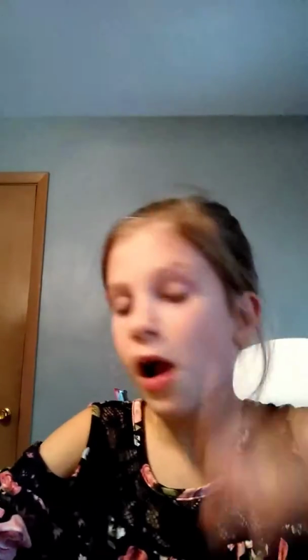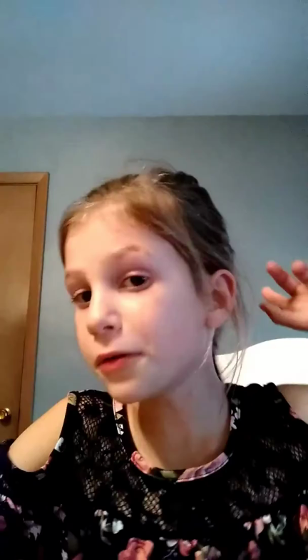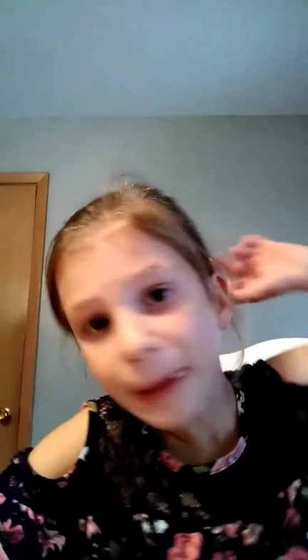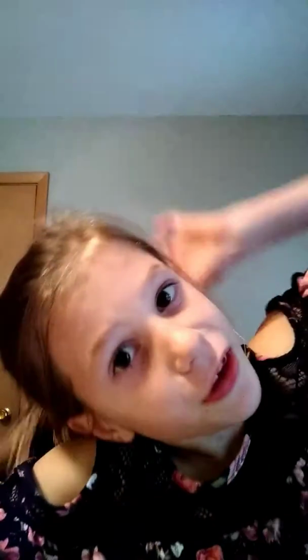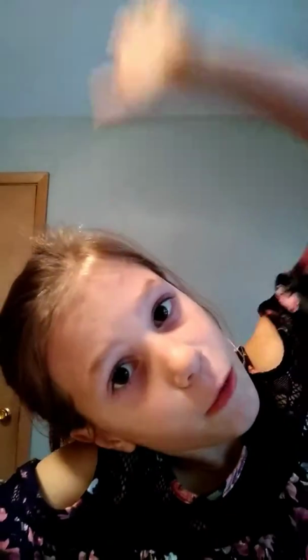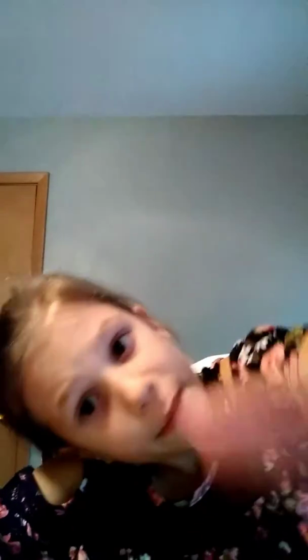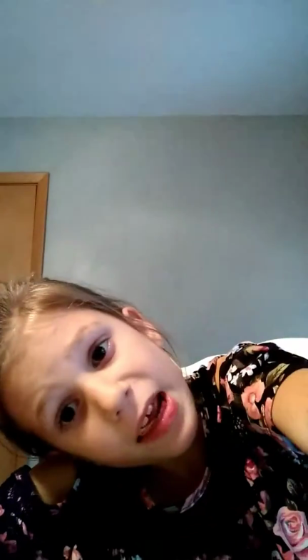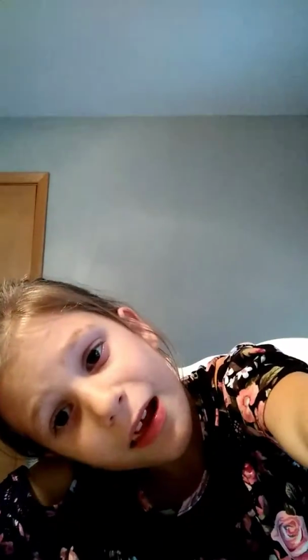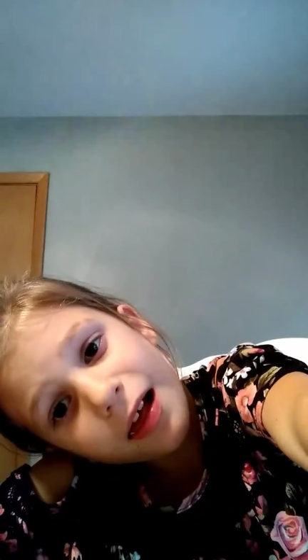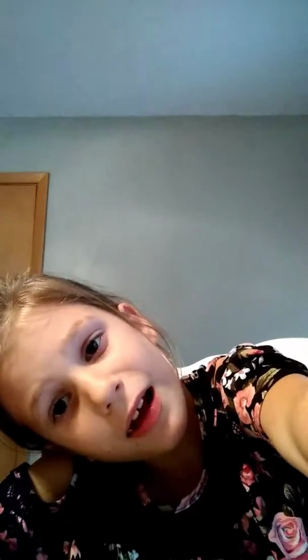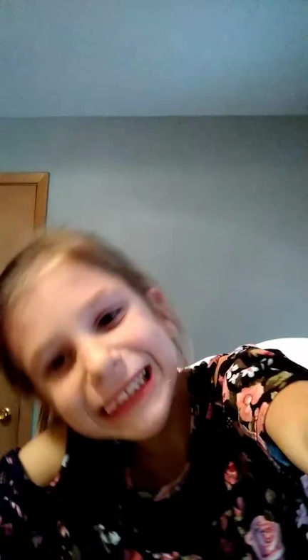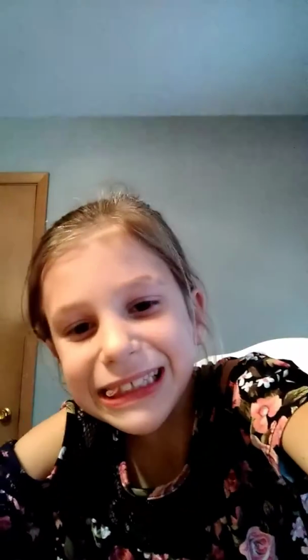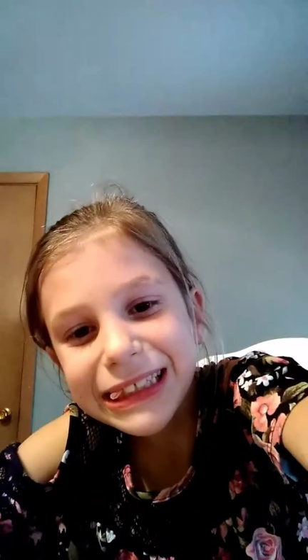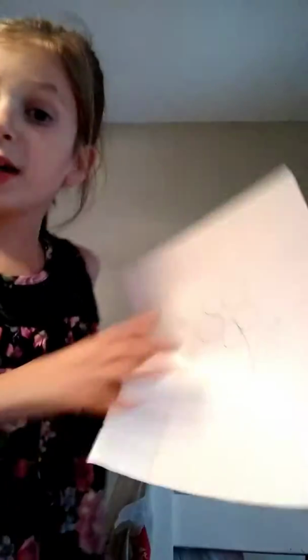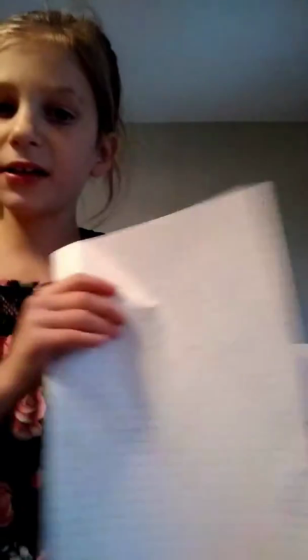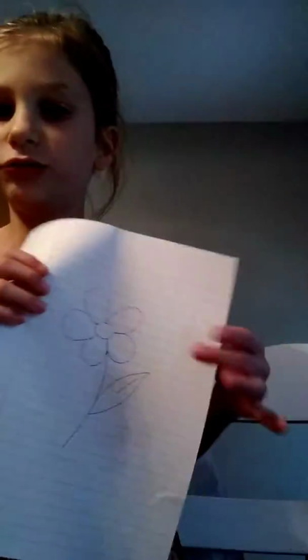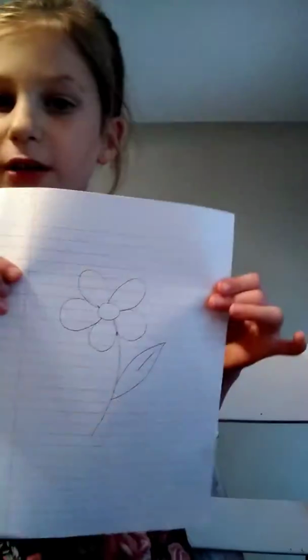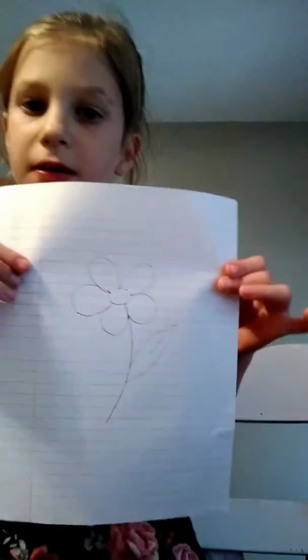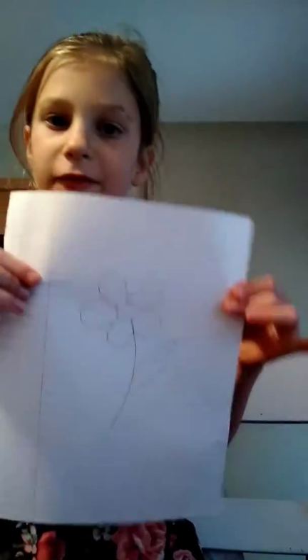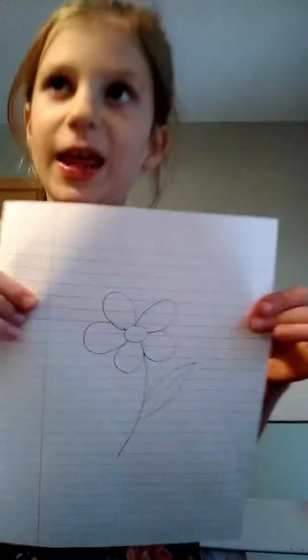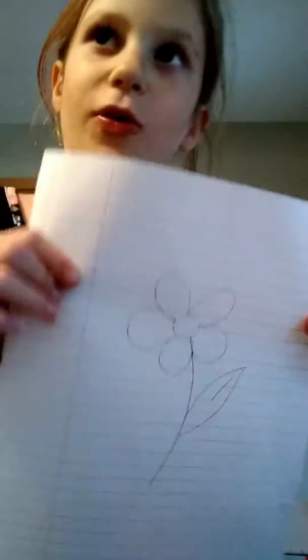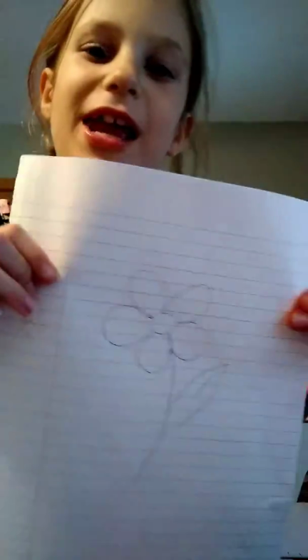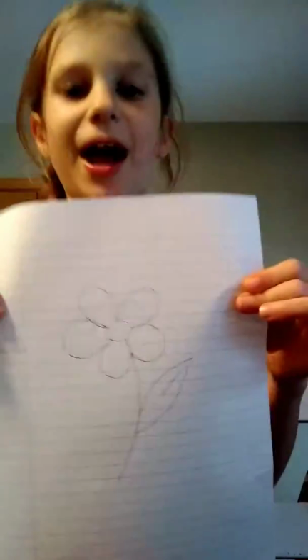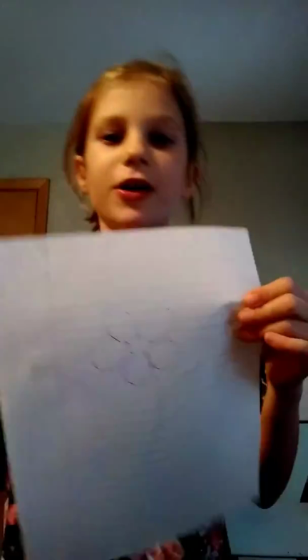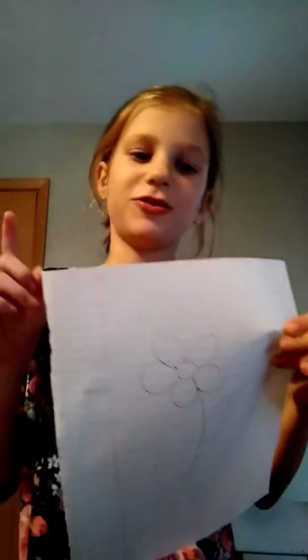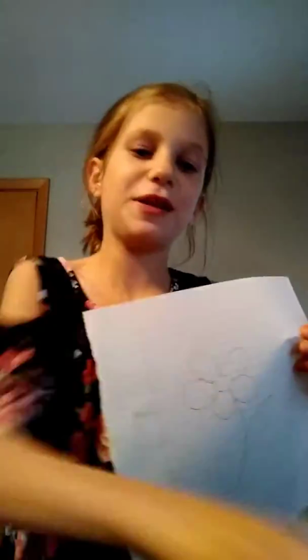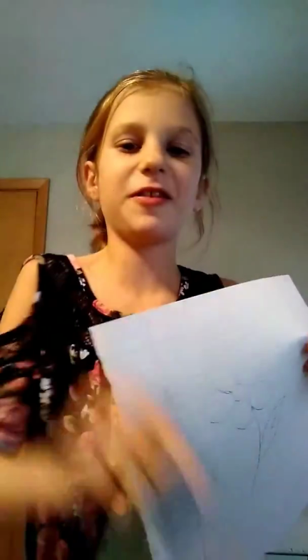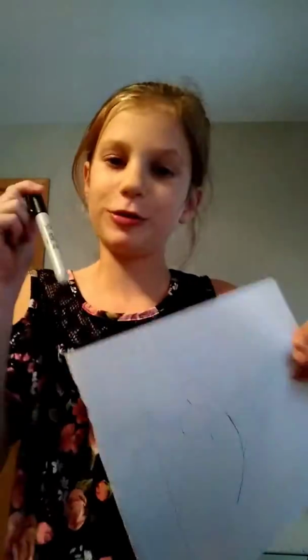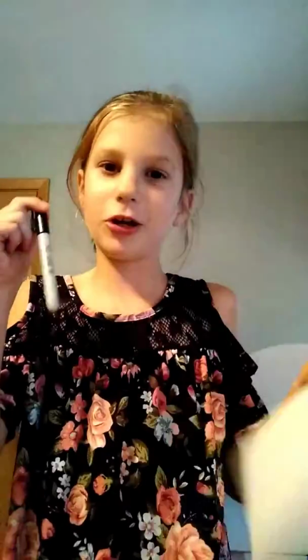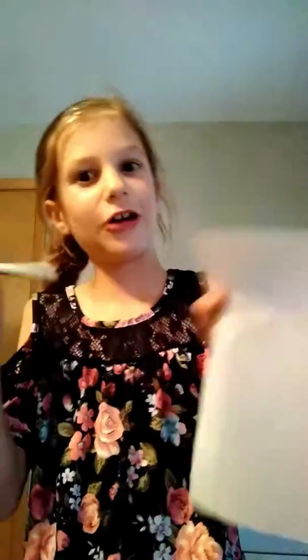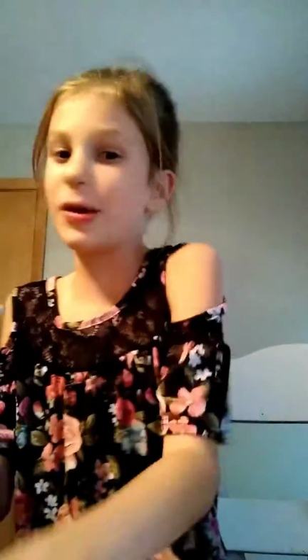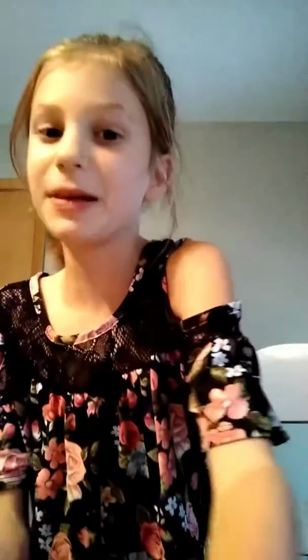I will be back with you in one minute. So I got done drawing my flower, and now we are going to be tracing it with a pen and marker, so I'll see you when I'm done.